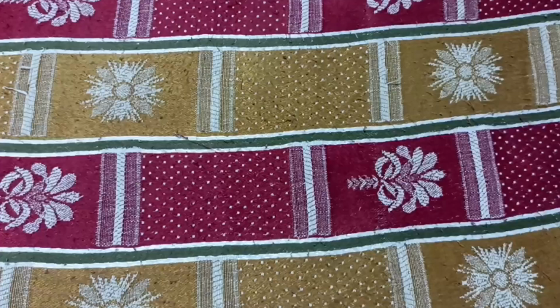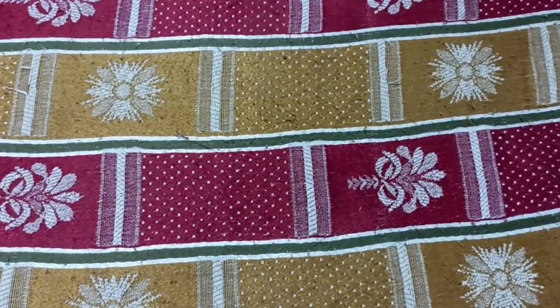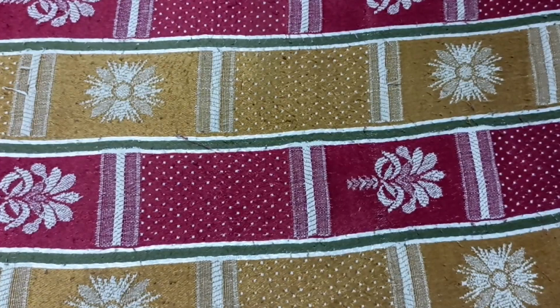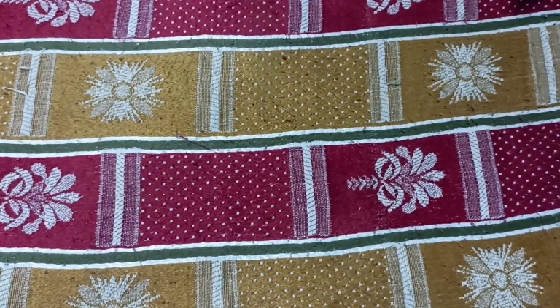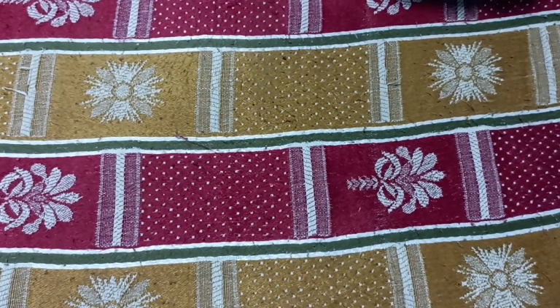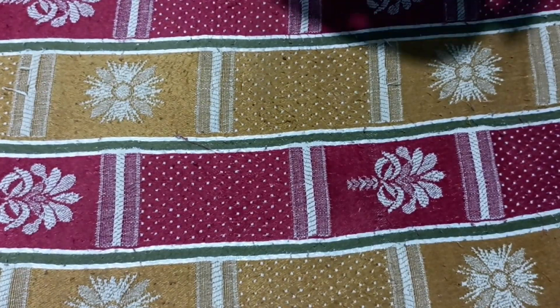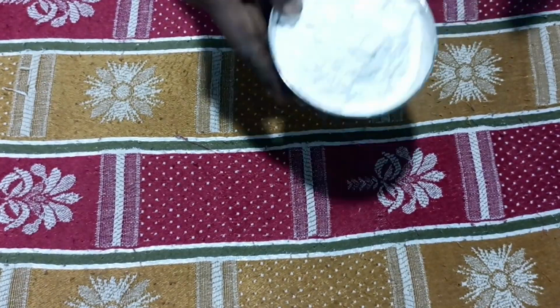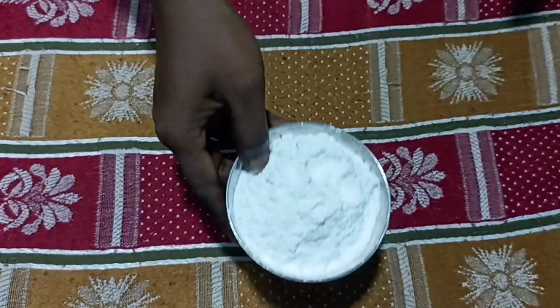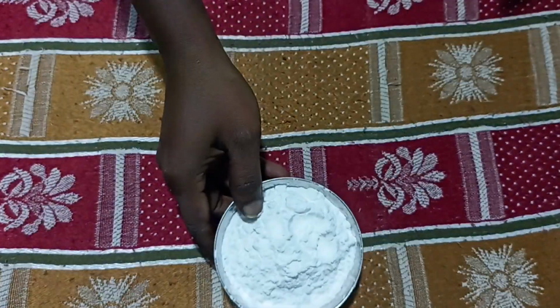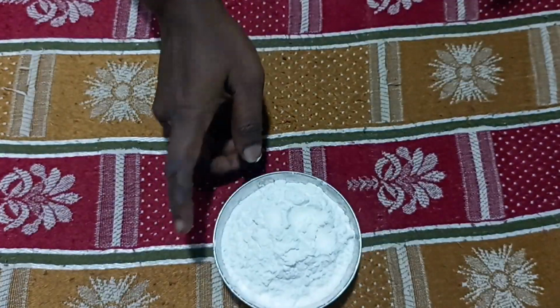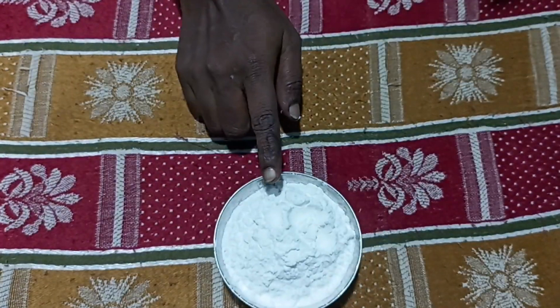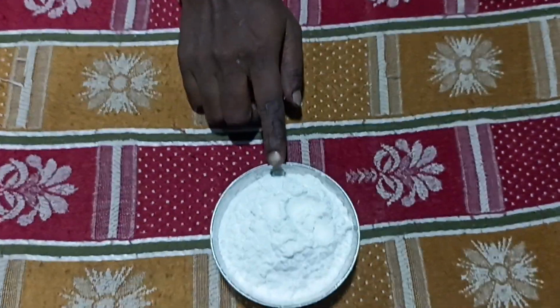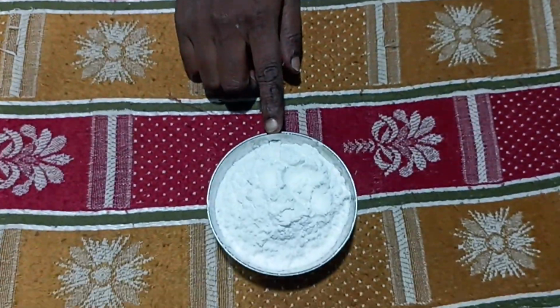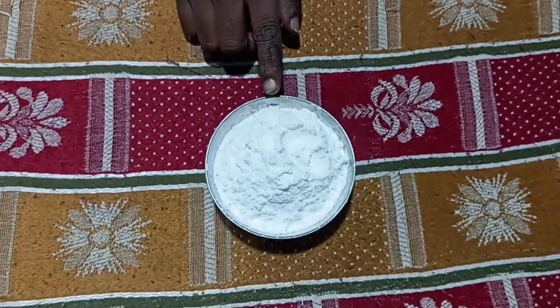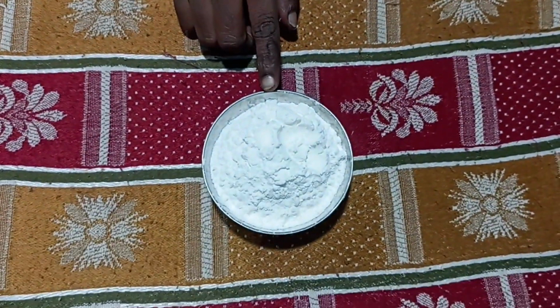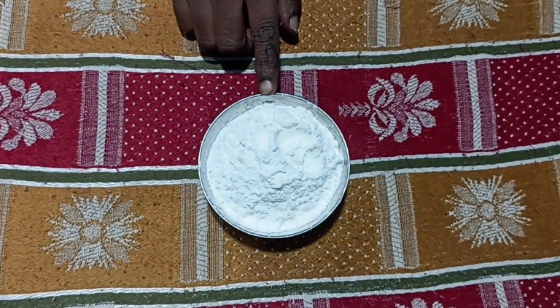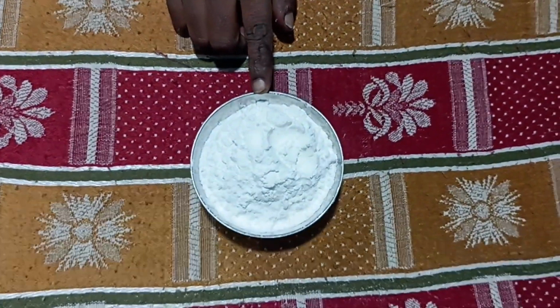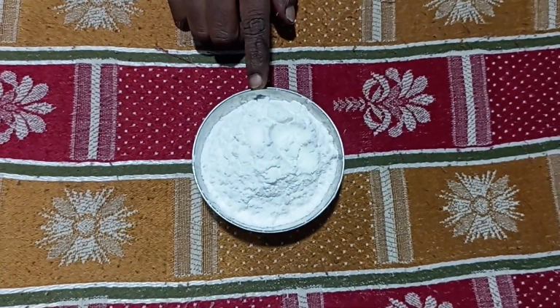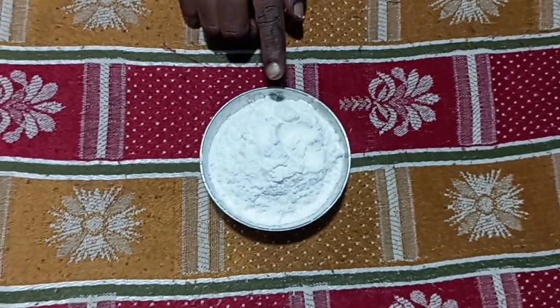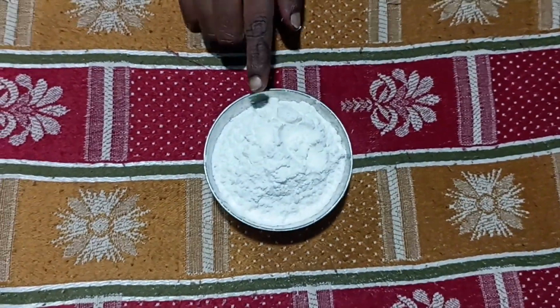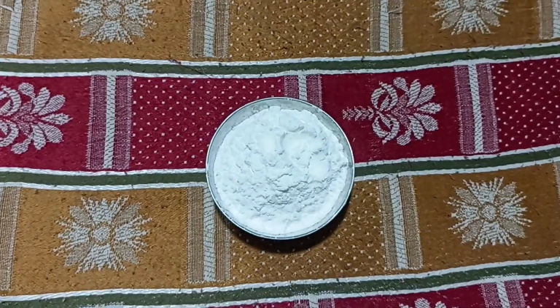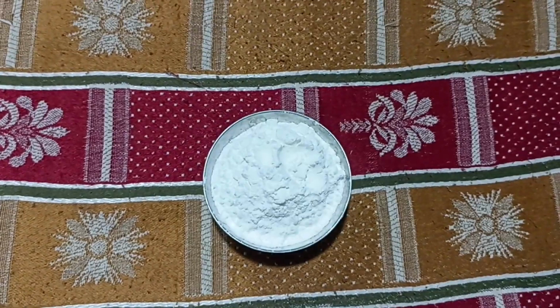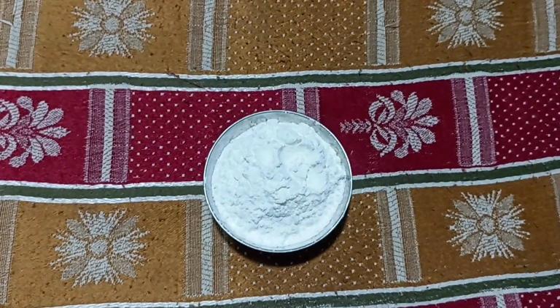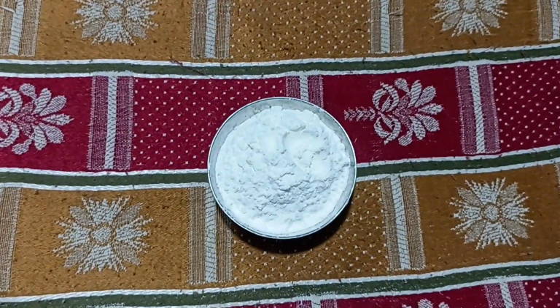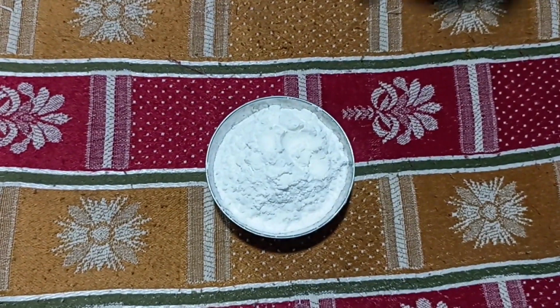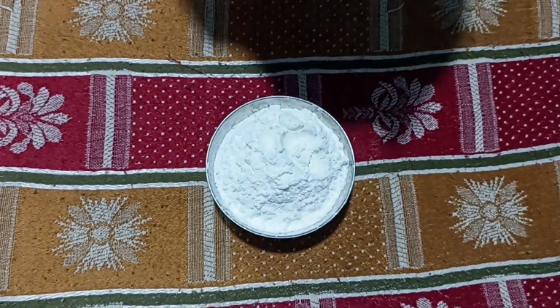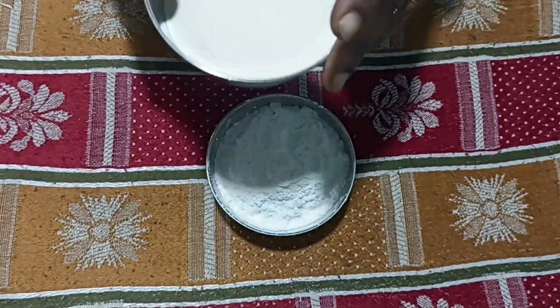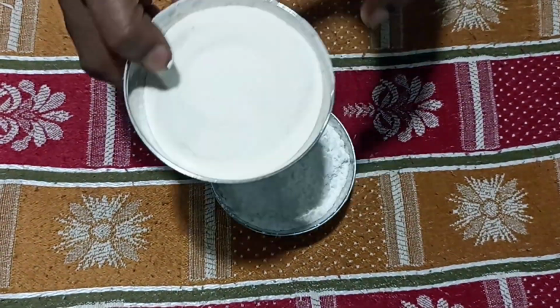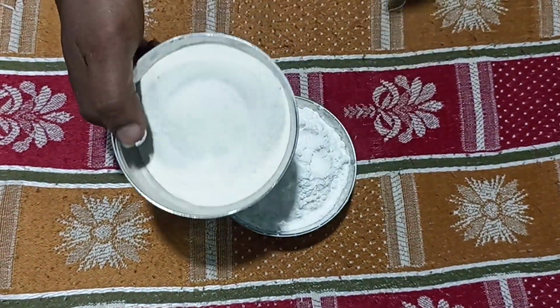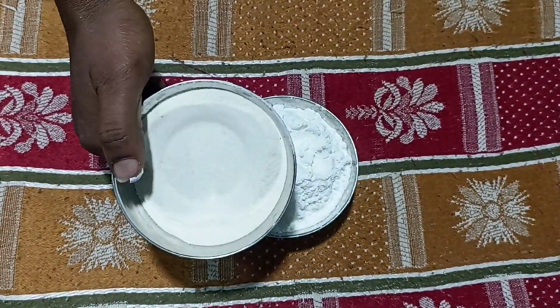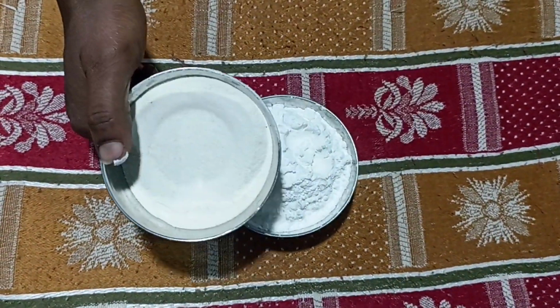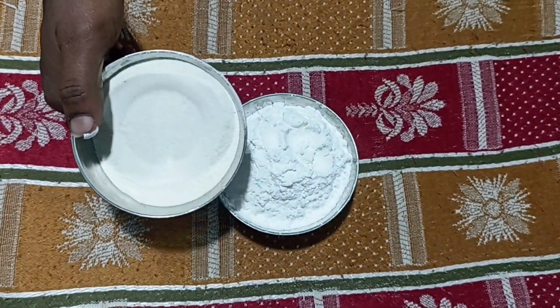Friends, we will add 1 cup of can-fair dough. 1 cup of can-fair dough. 2 cups of can-fair dough.